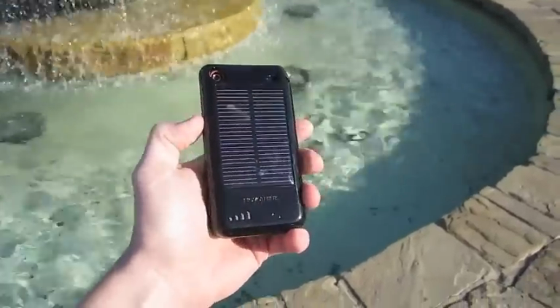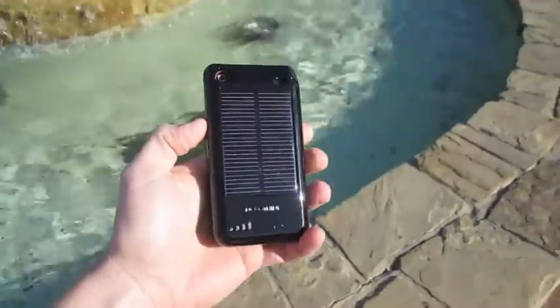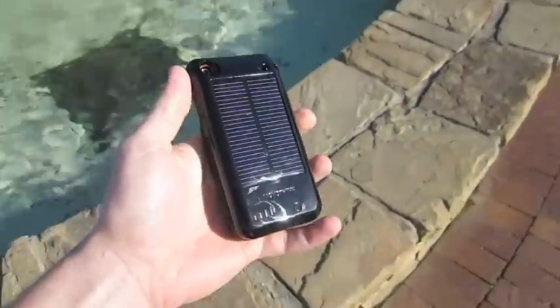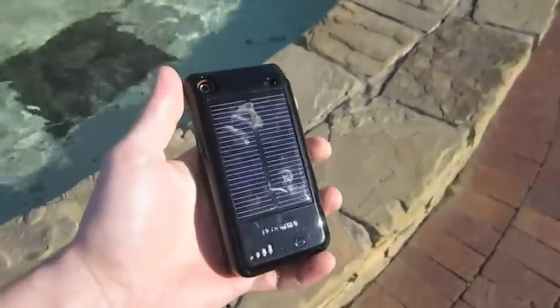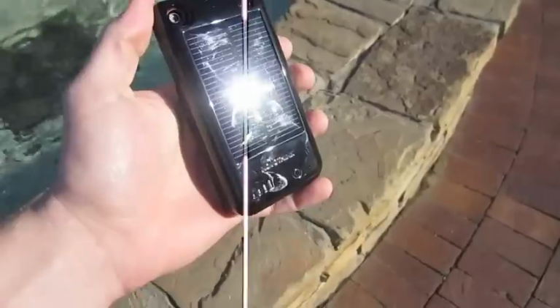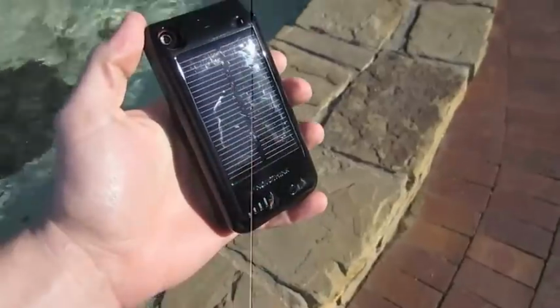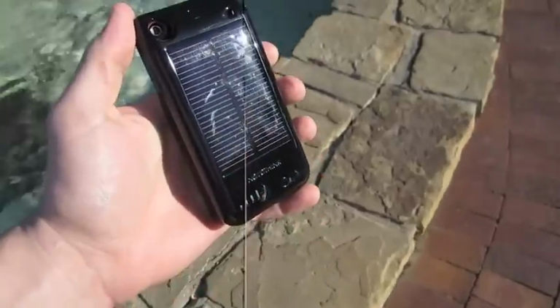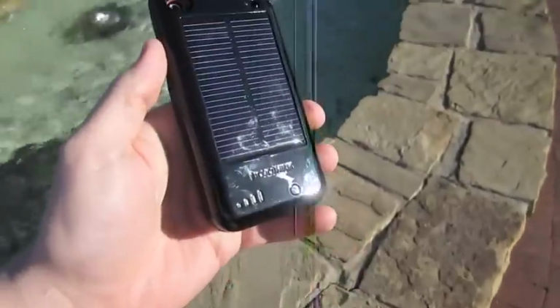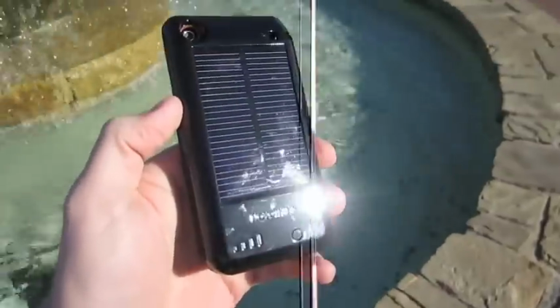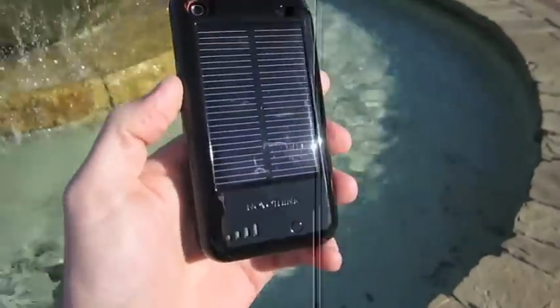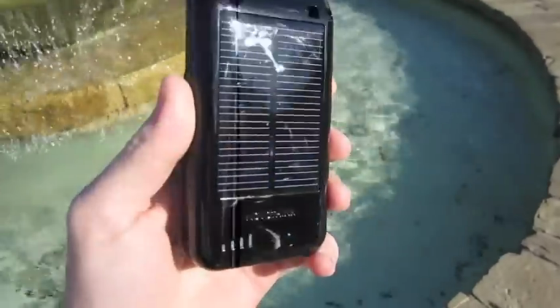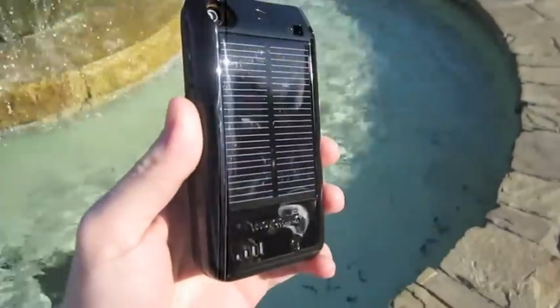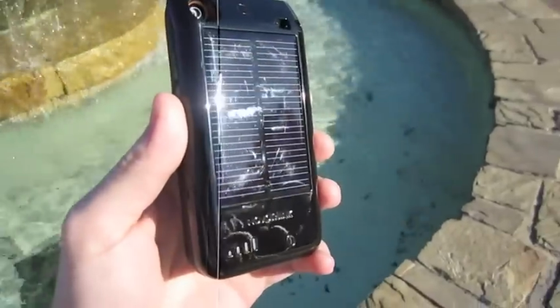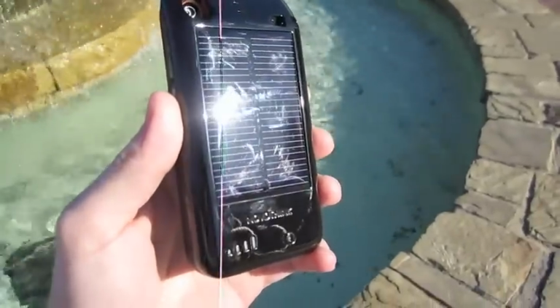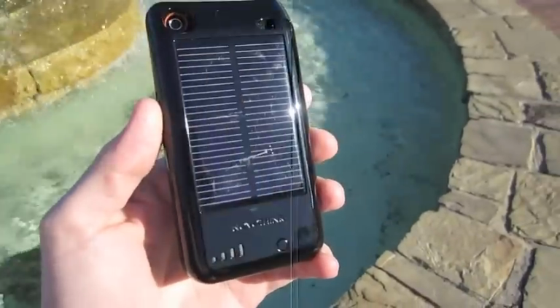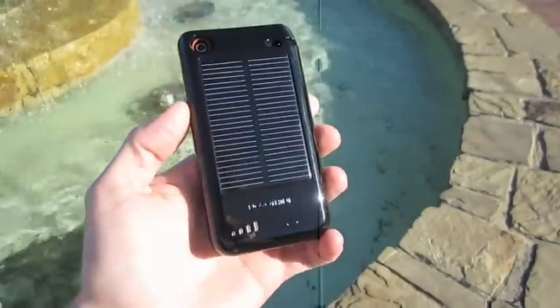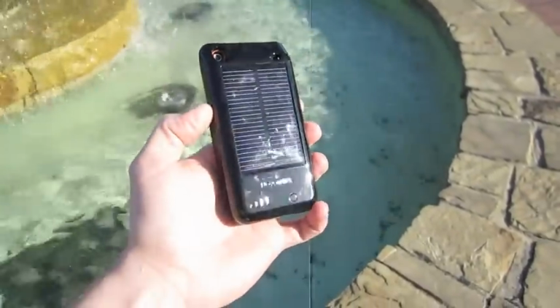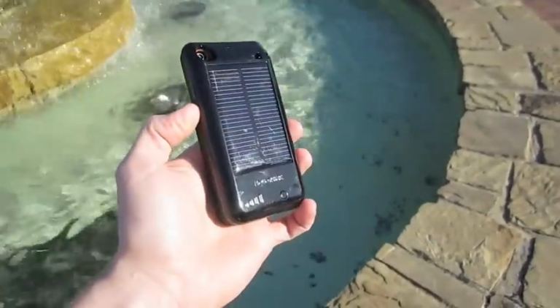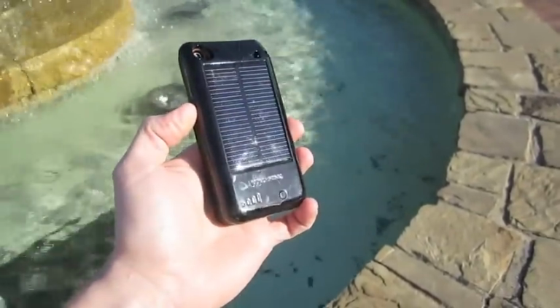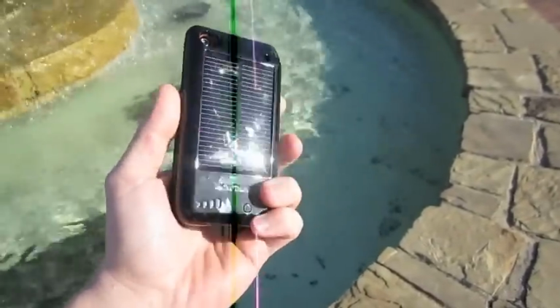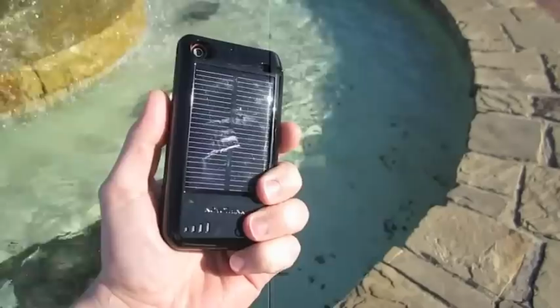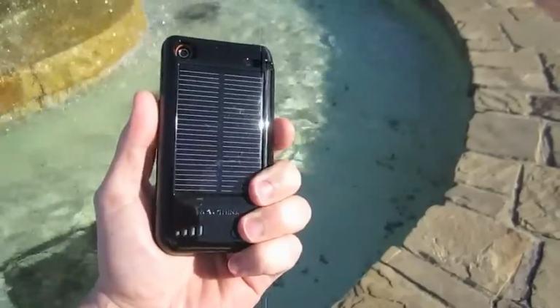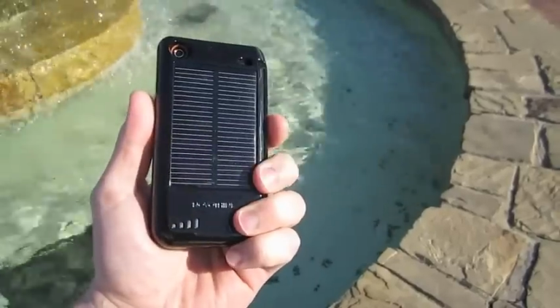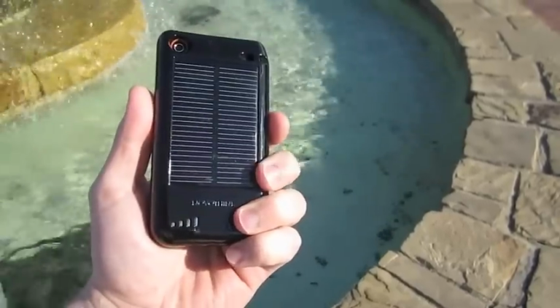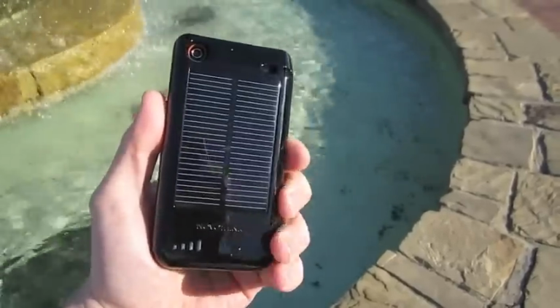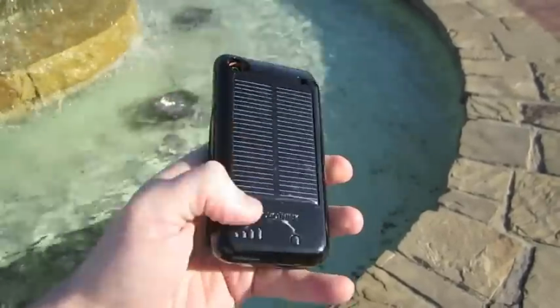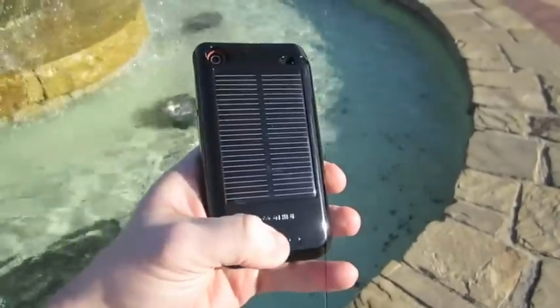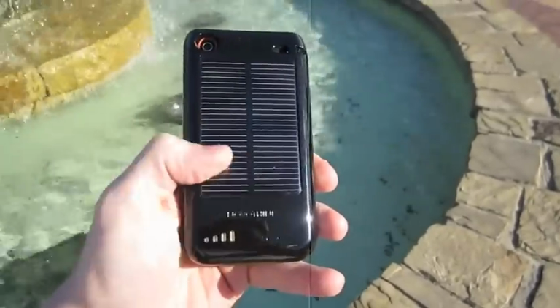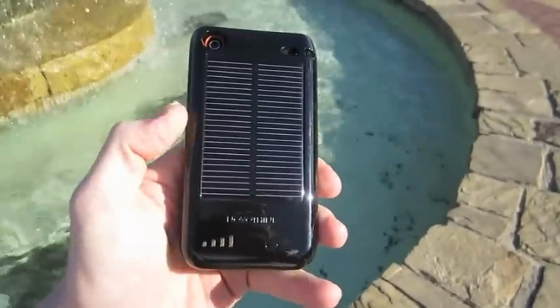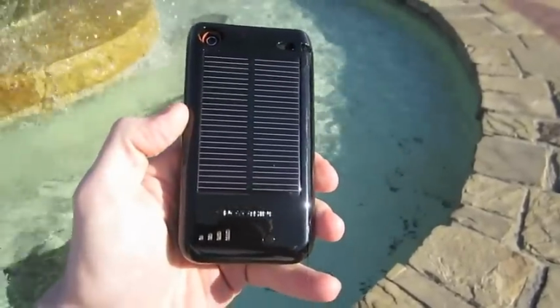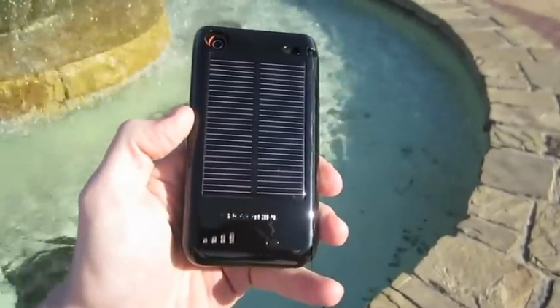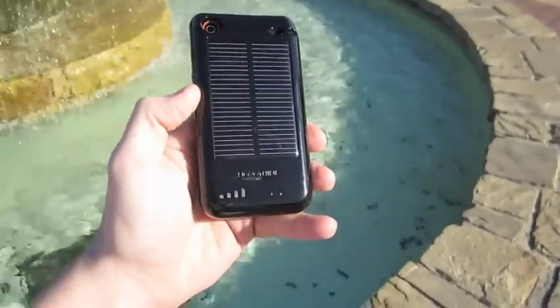As the solar power is gathered, it is stored in the Surge's internal battery. The Surge's internal battery more than doubles the battery life of your iPhone or iPod touch.